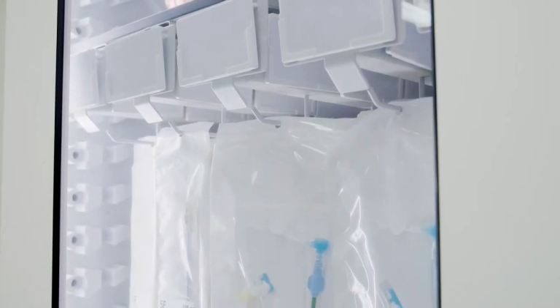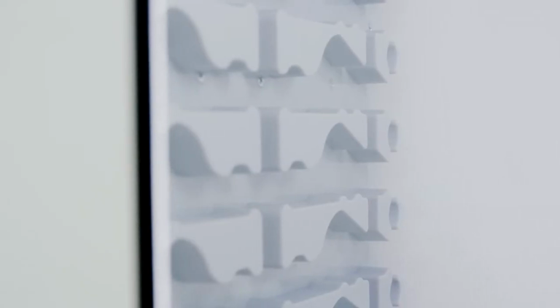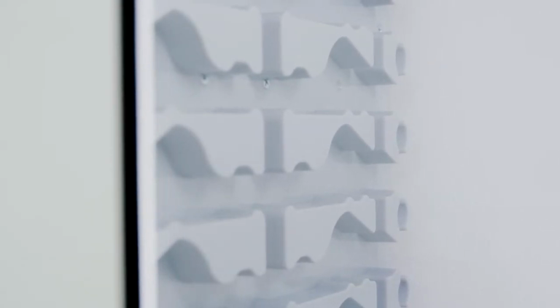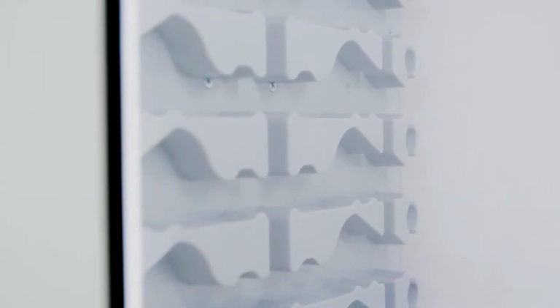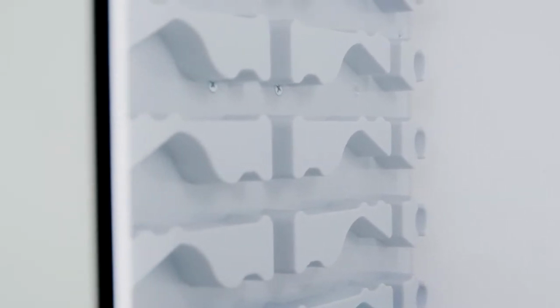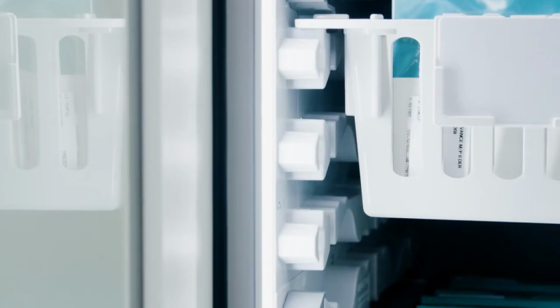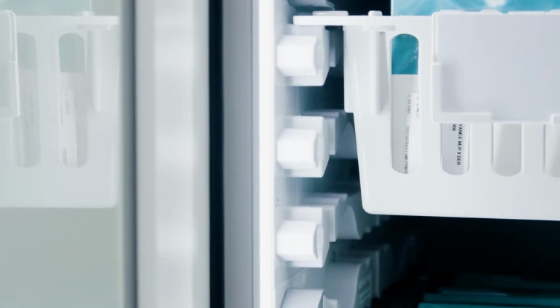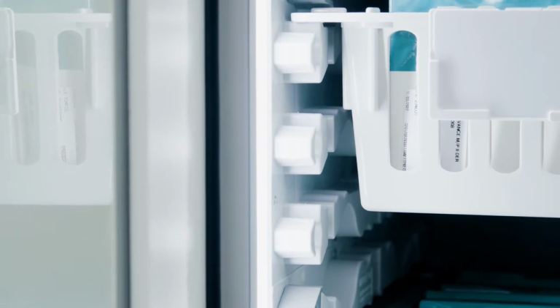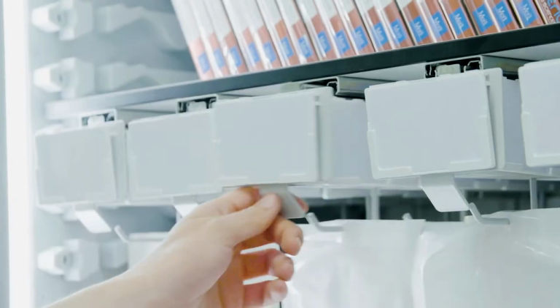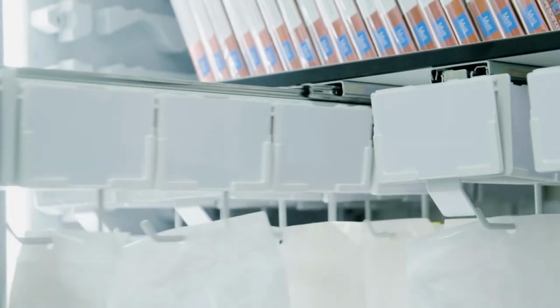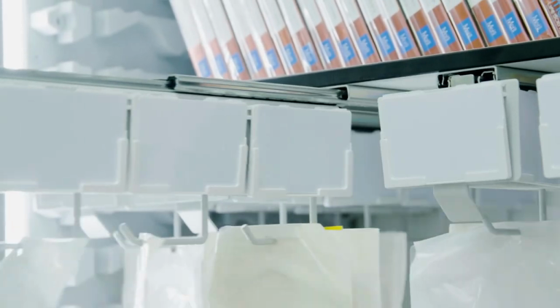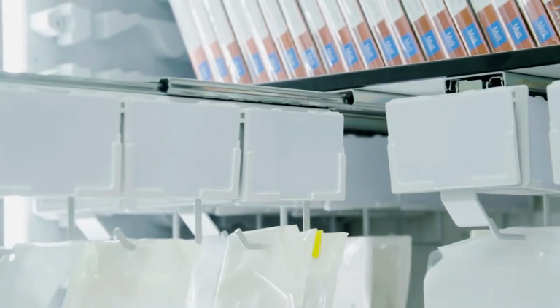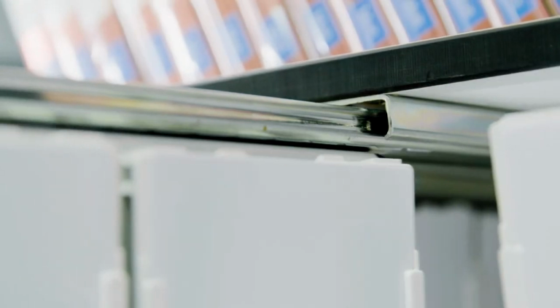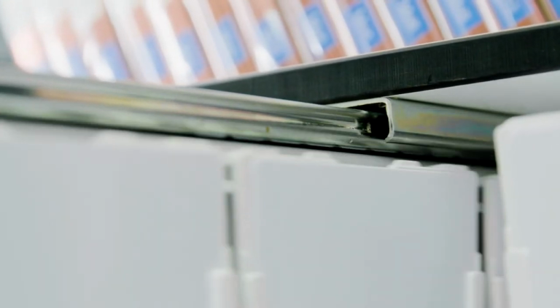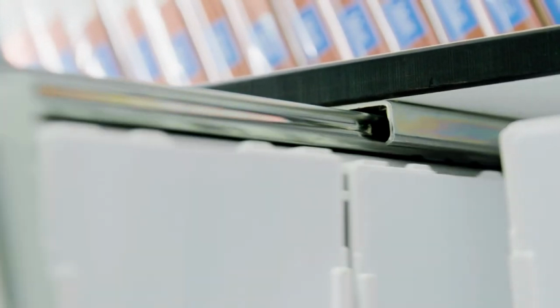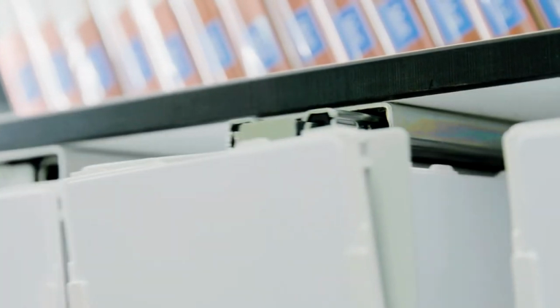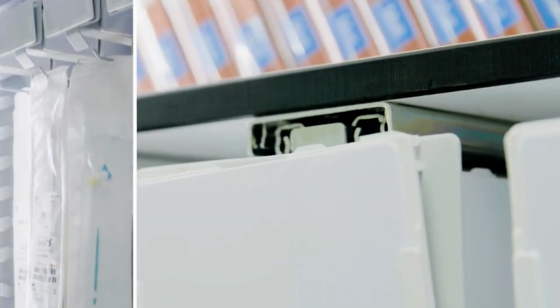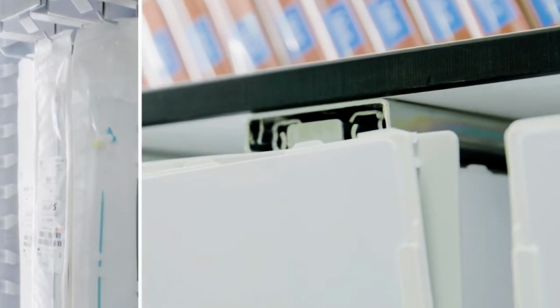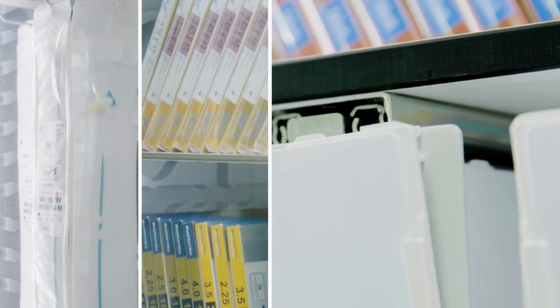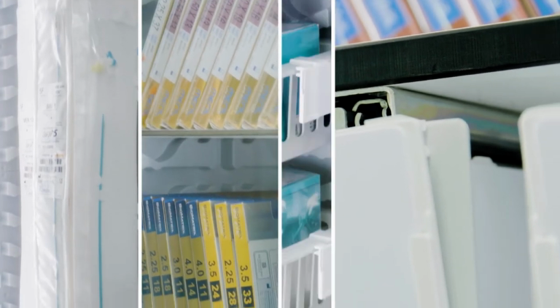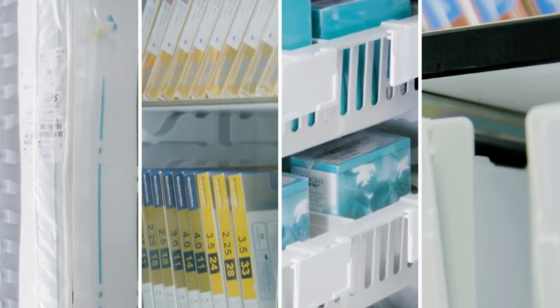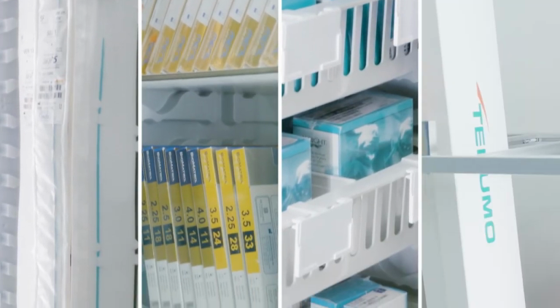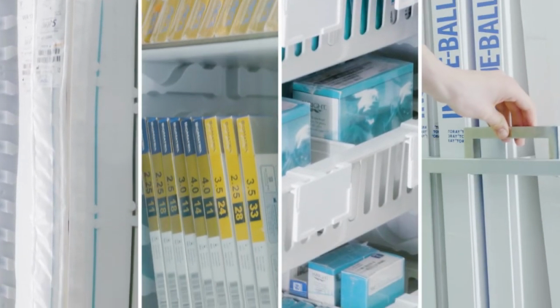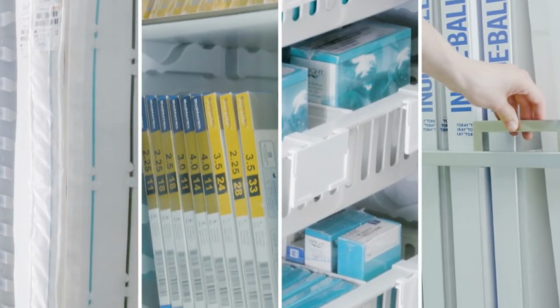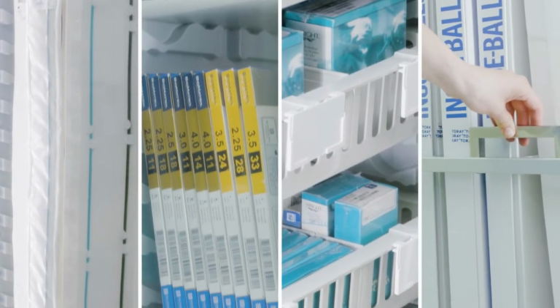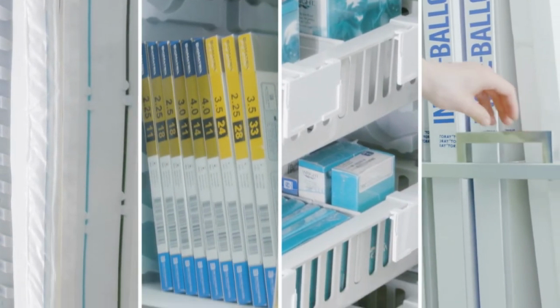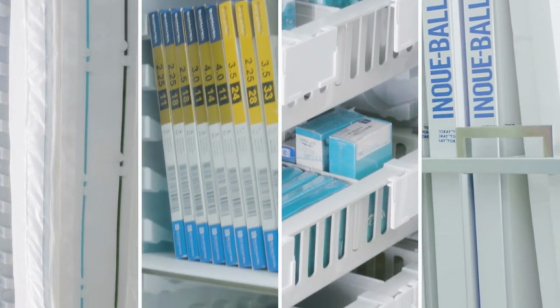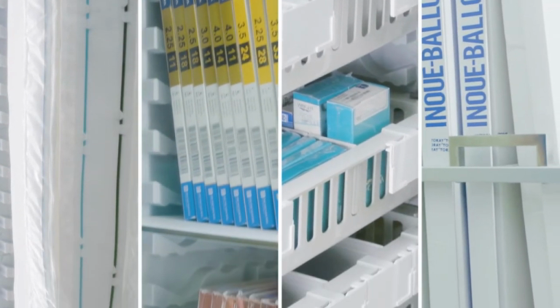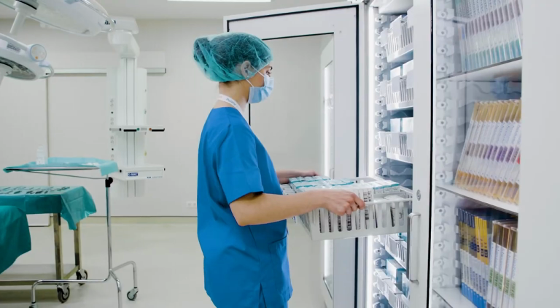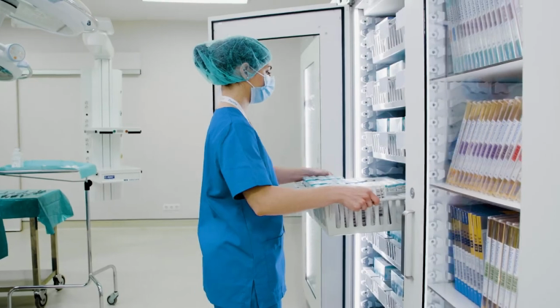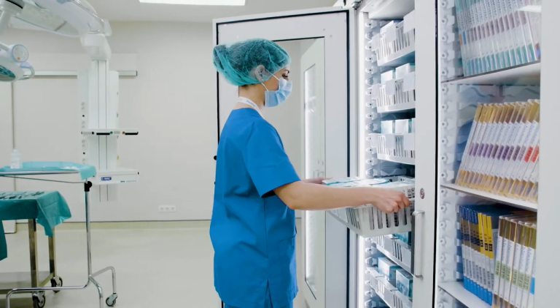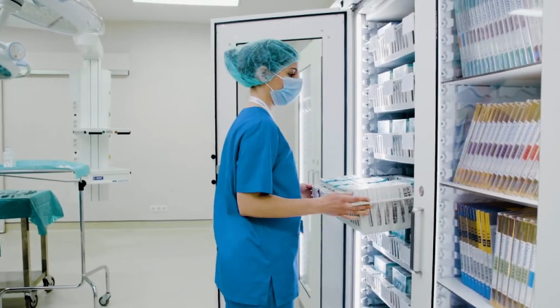The internal configuration is fully flexible, making it possible to store items of different shapes and sizes, such as catheters, stents, prostheses, laparoscopic items, and much more.